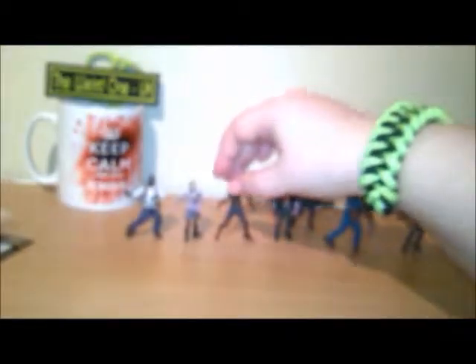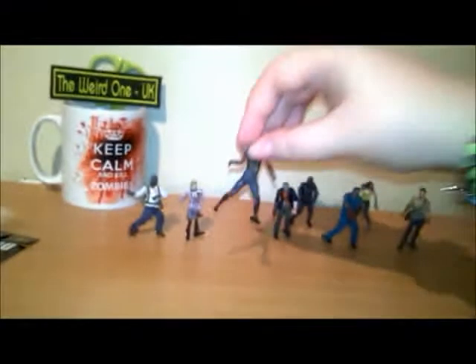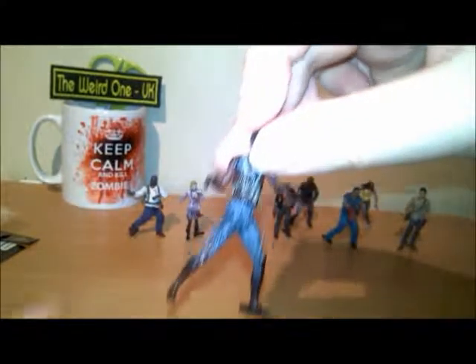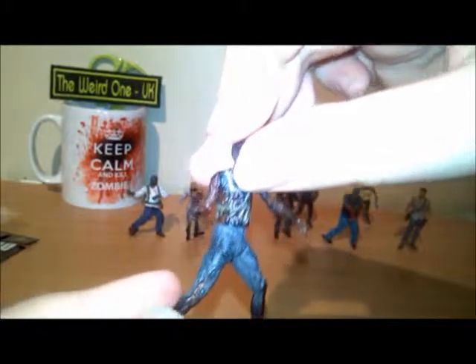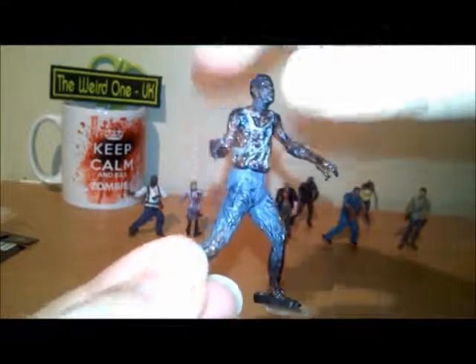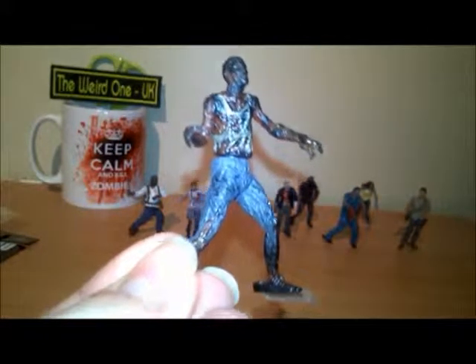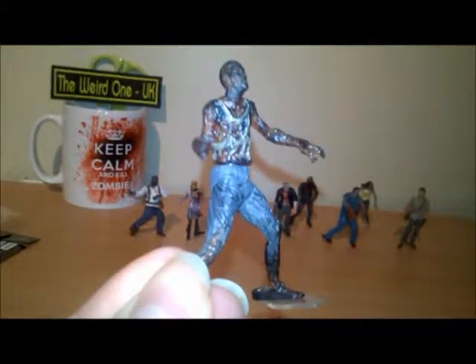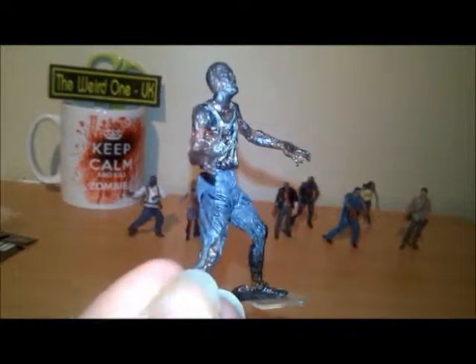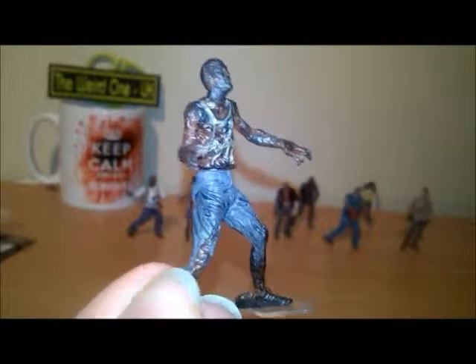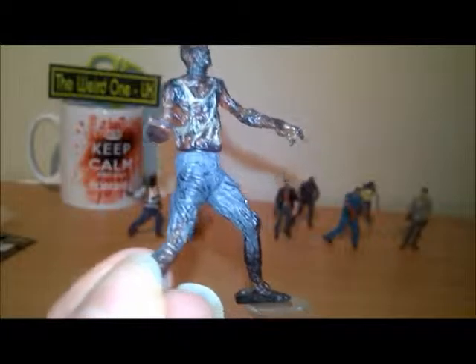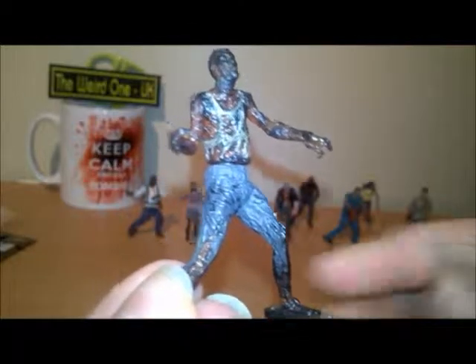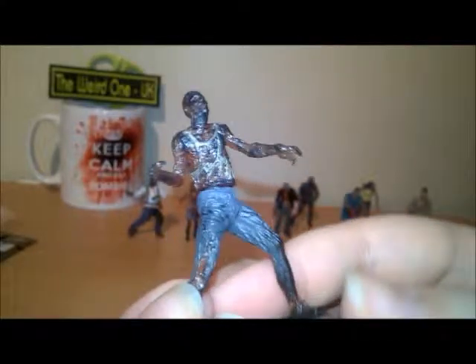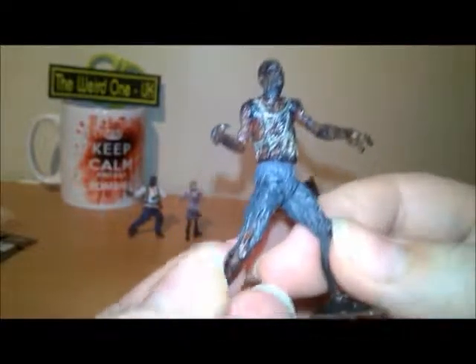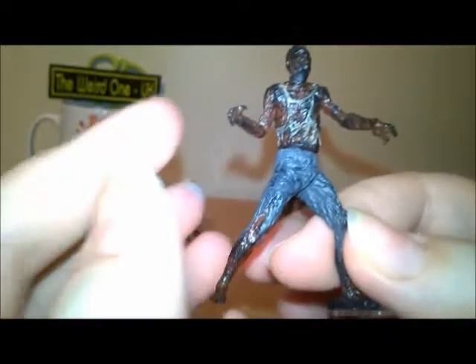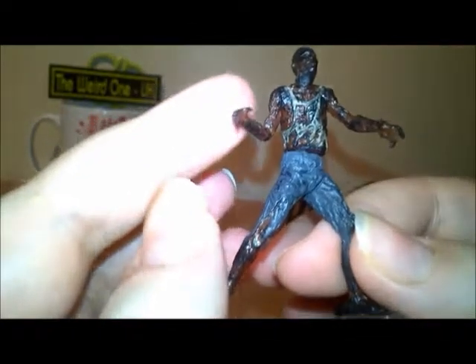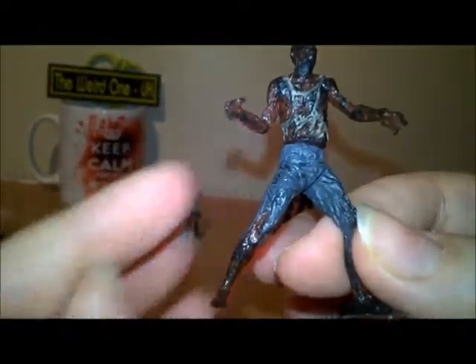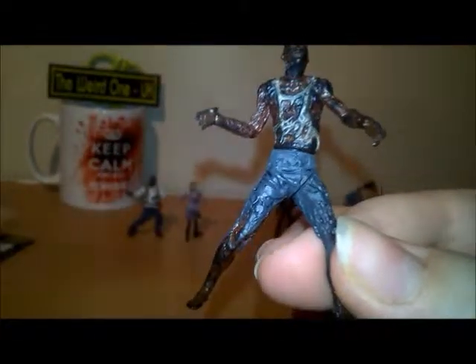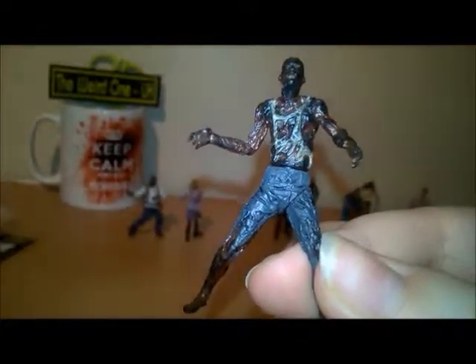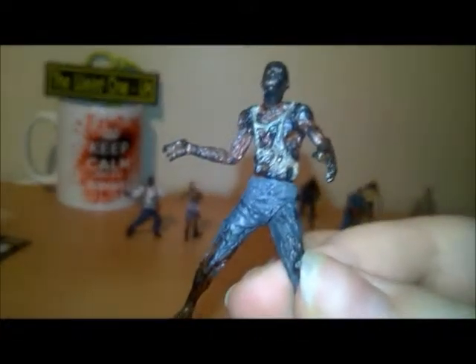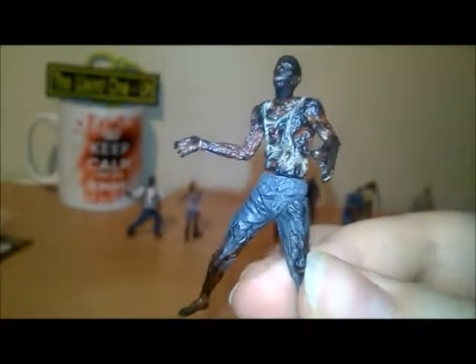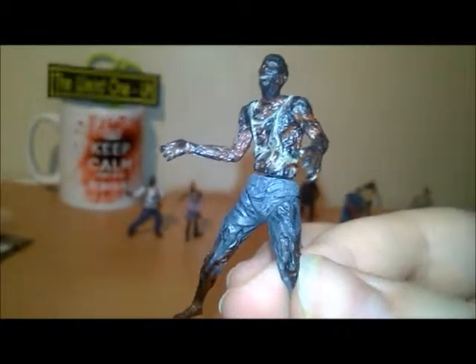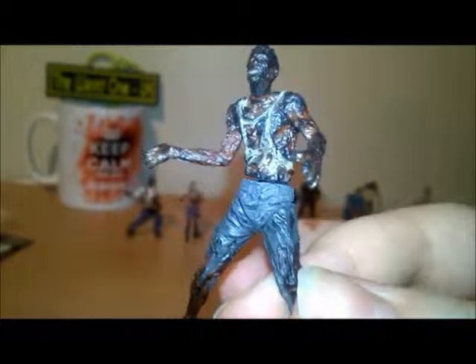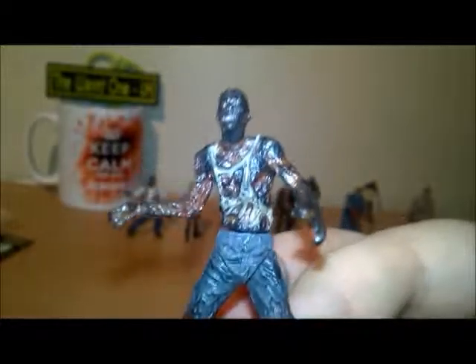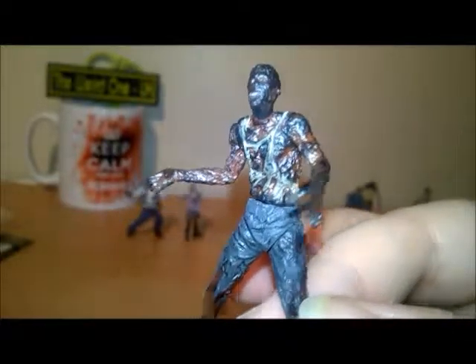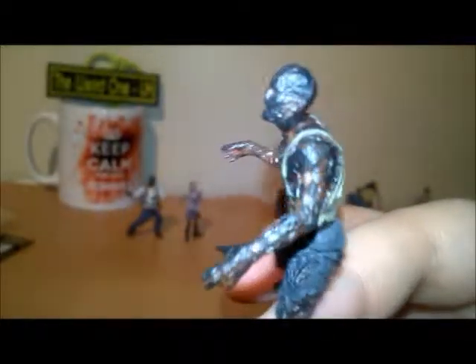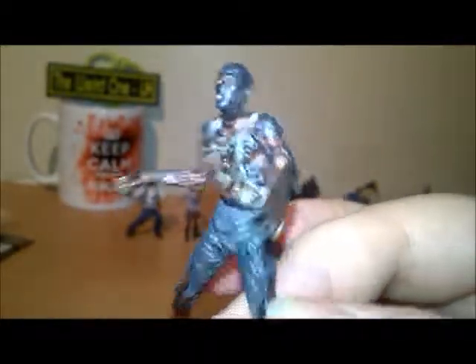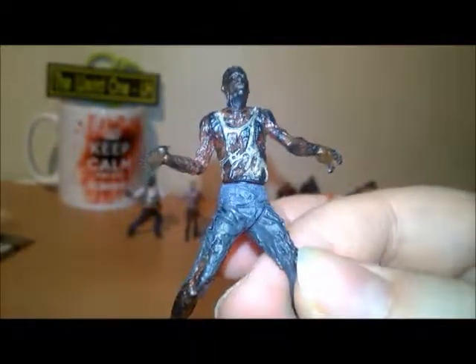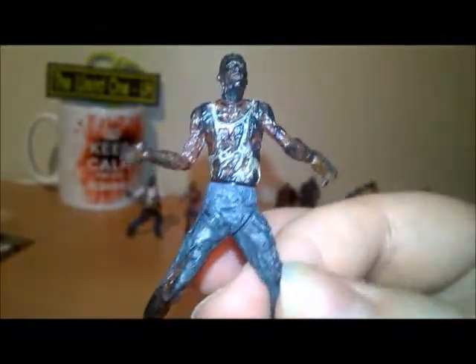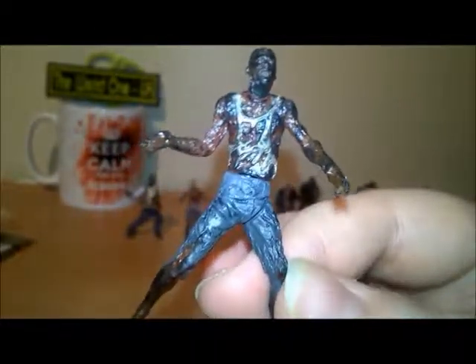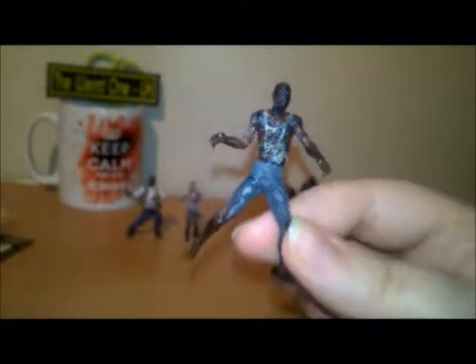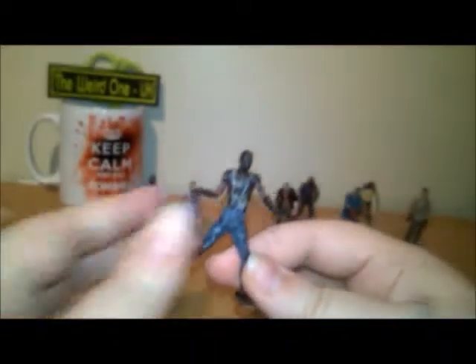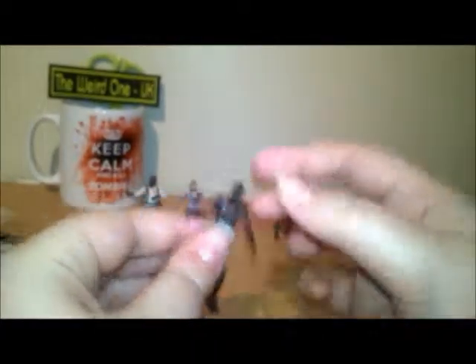Then we have a burnt walker — I don't think you'll believe this, but it's really cool because it's like see-through orange plastic, and the detail again is — oh my god — amazing.